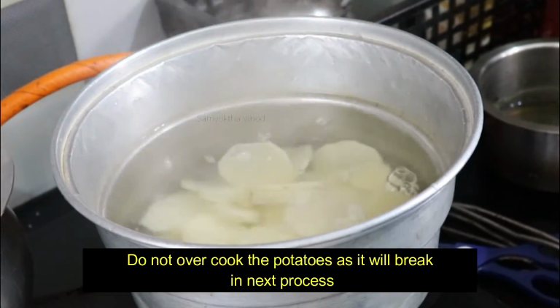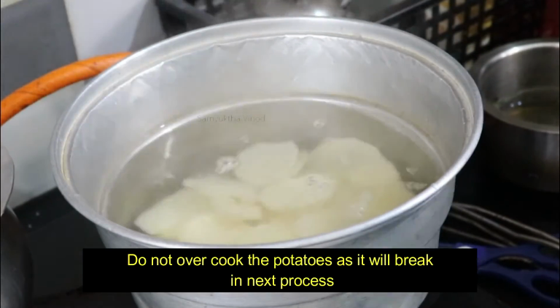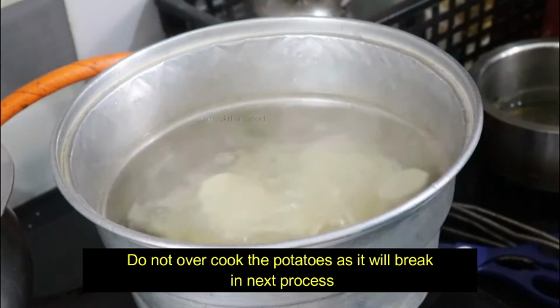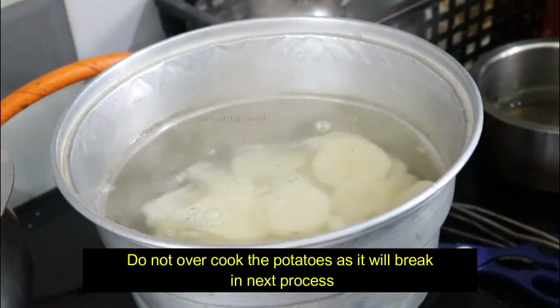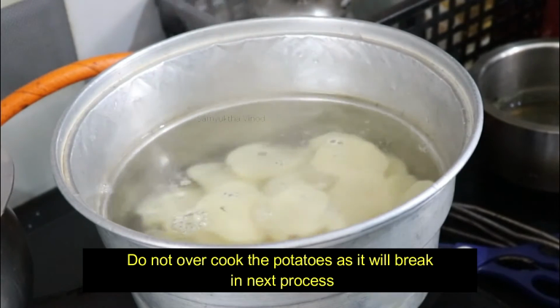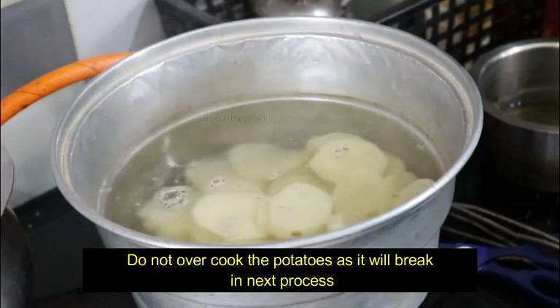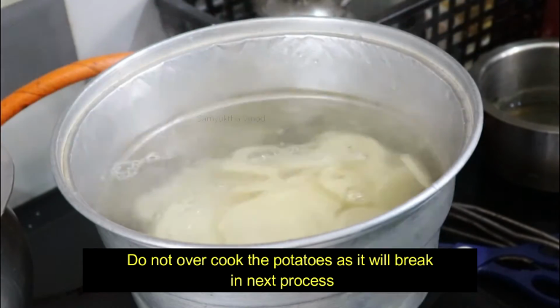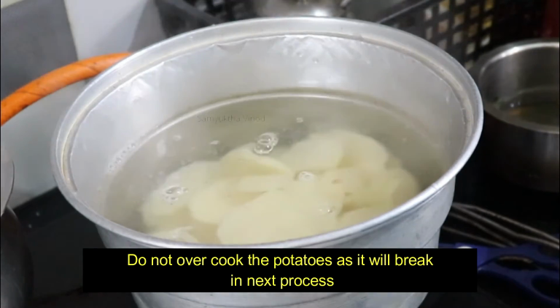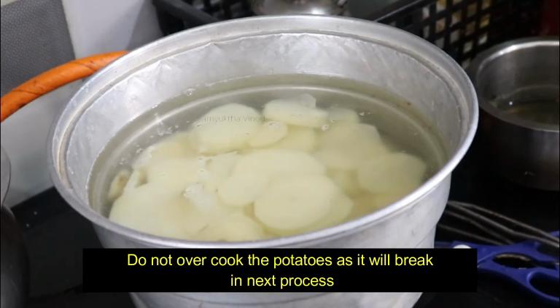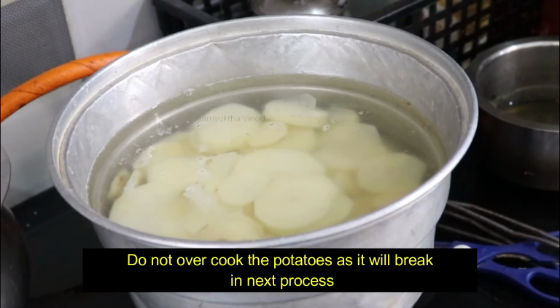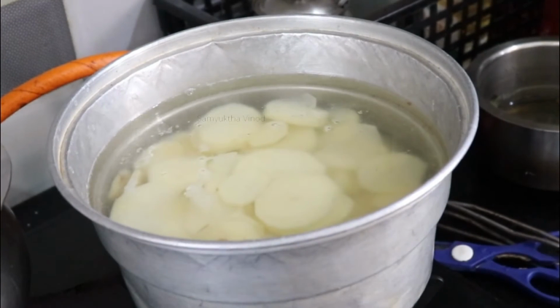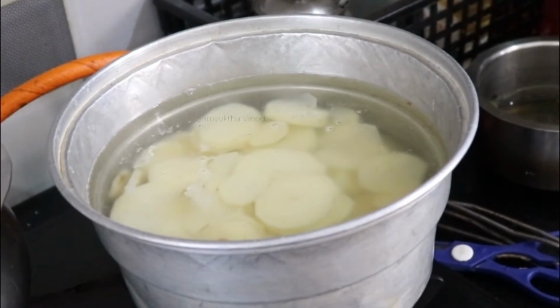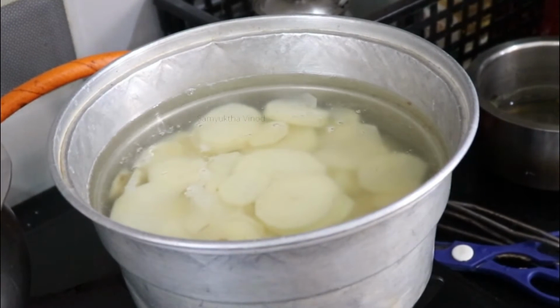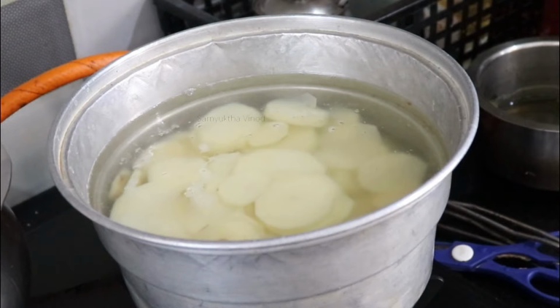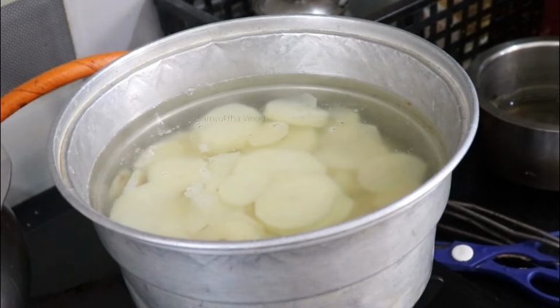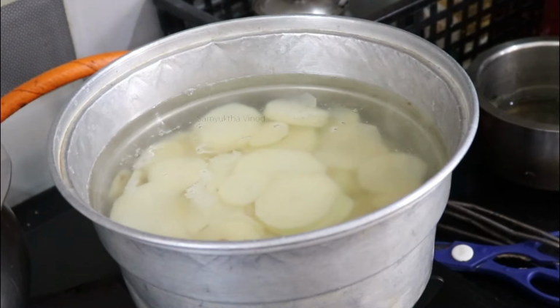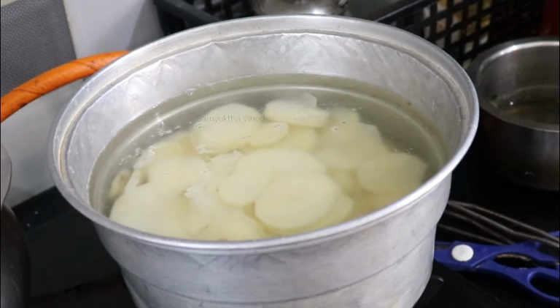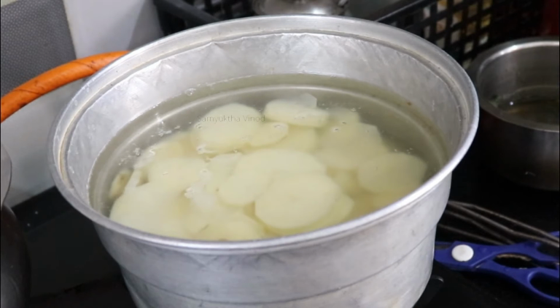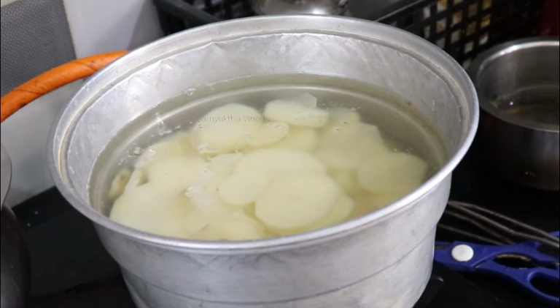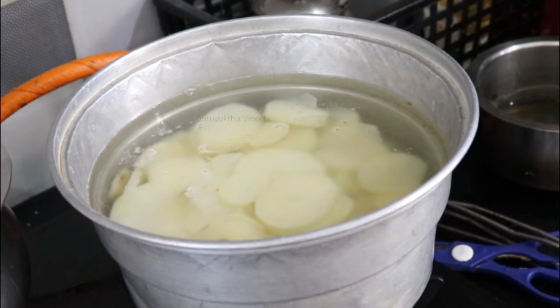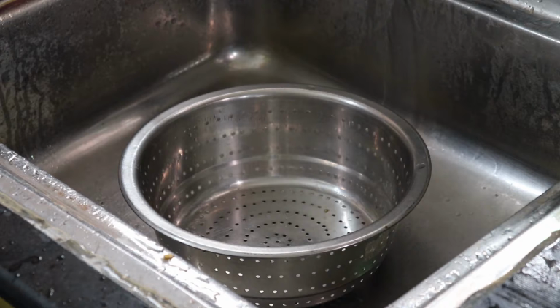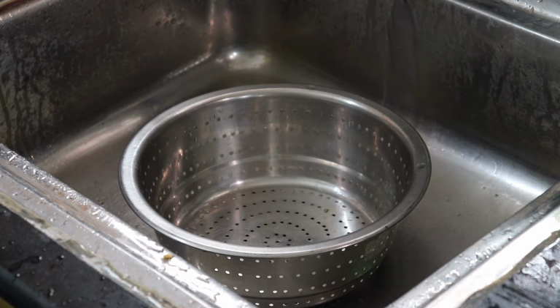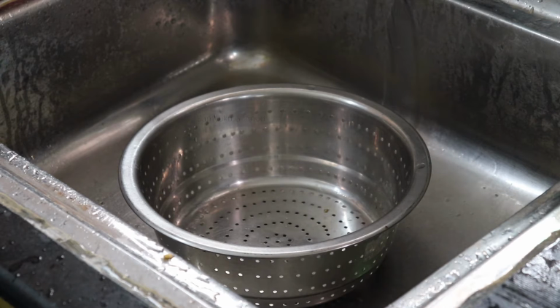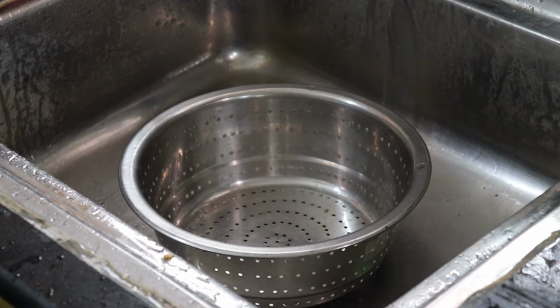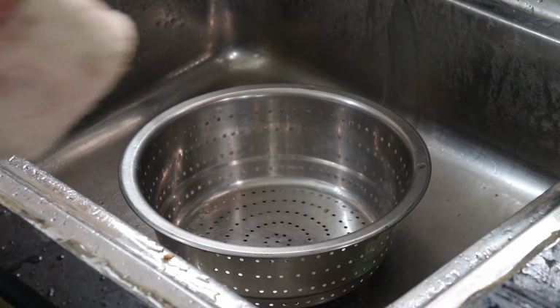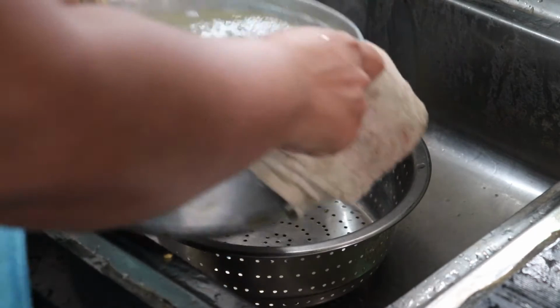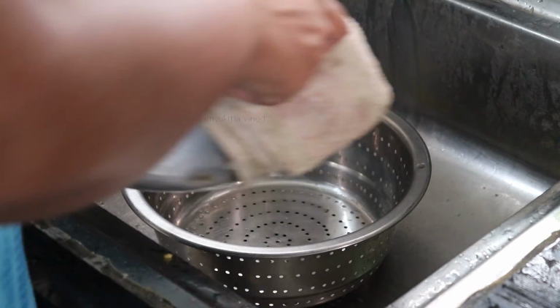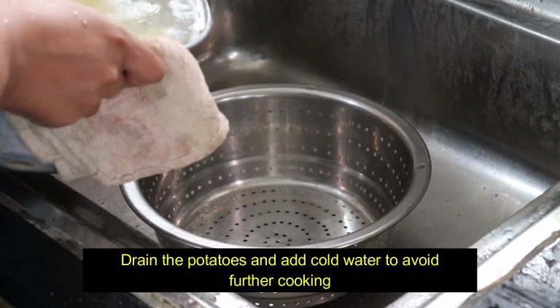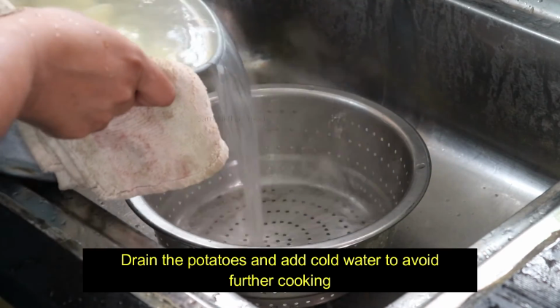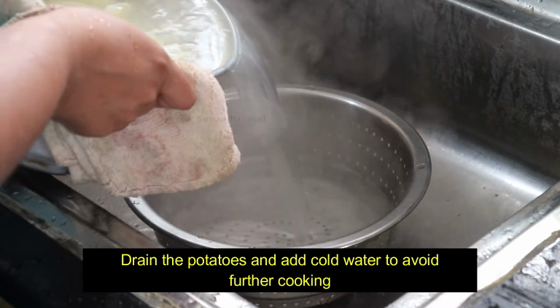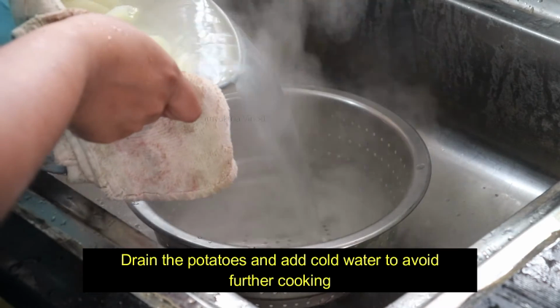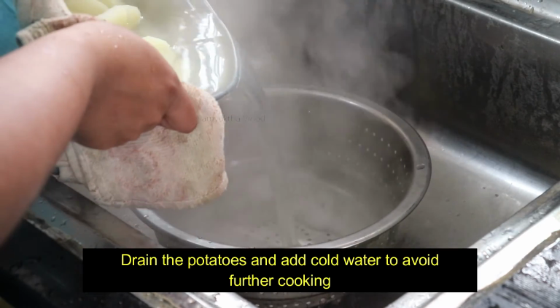Add the potatoes and mix. They will be 20% to 25% cooked, maximum 30% cooked. It will be finished in the next step. Then strain the potatoes.